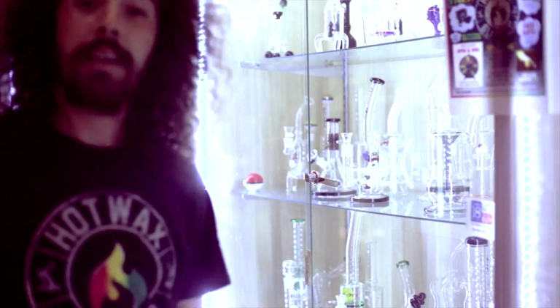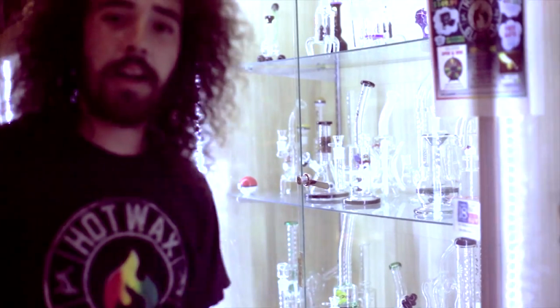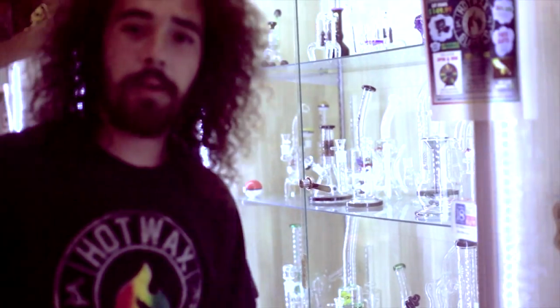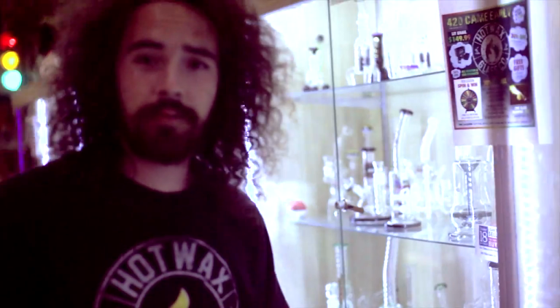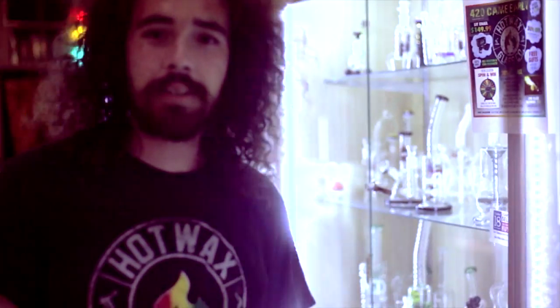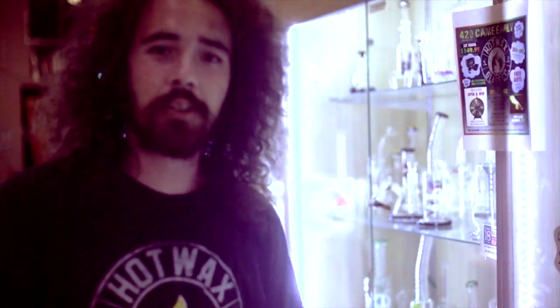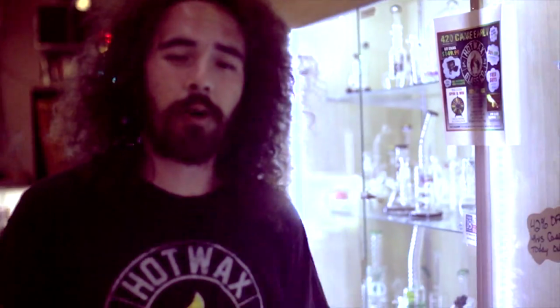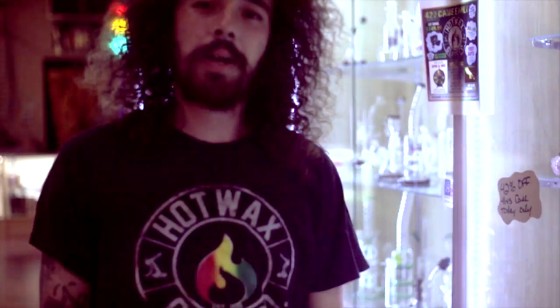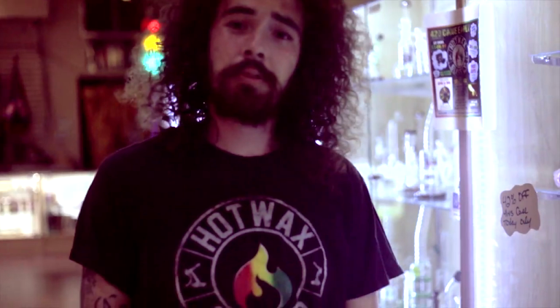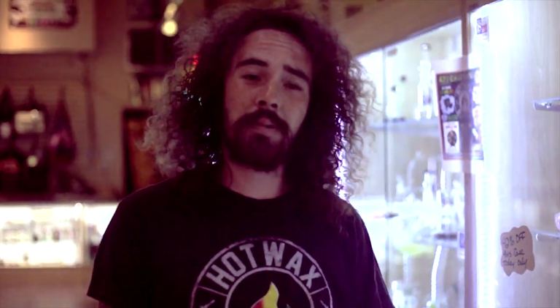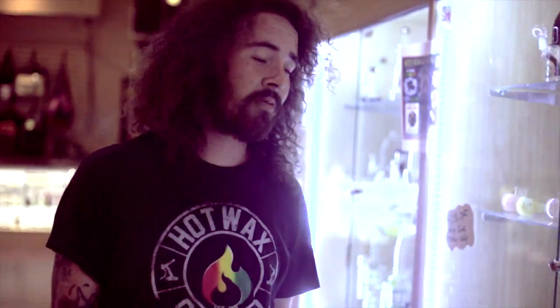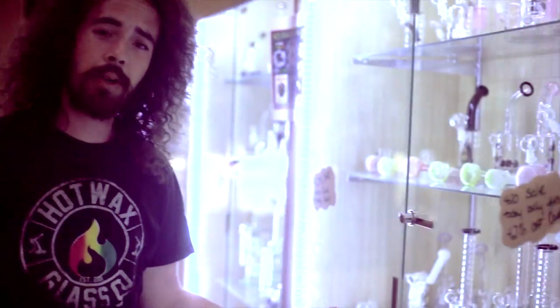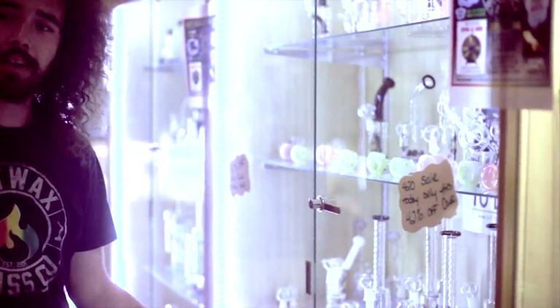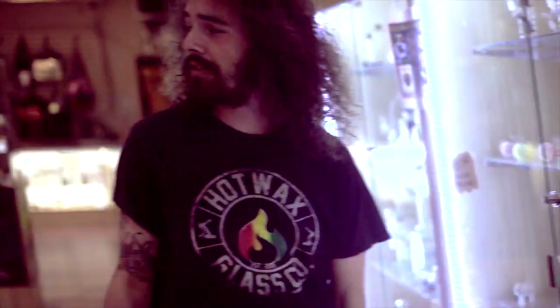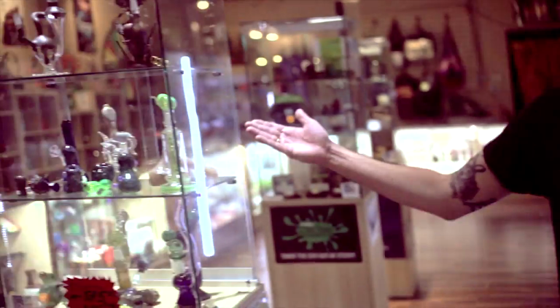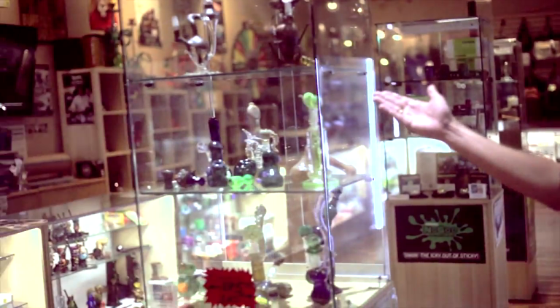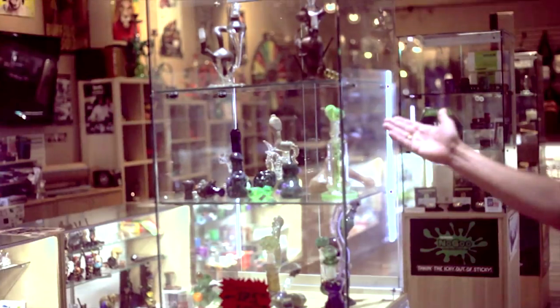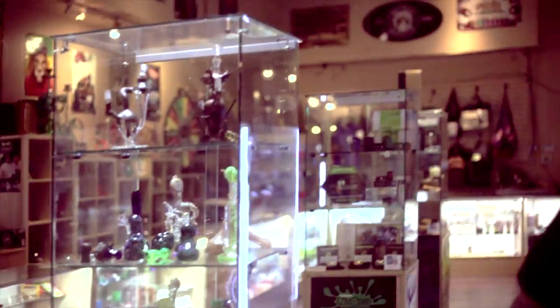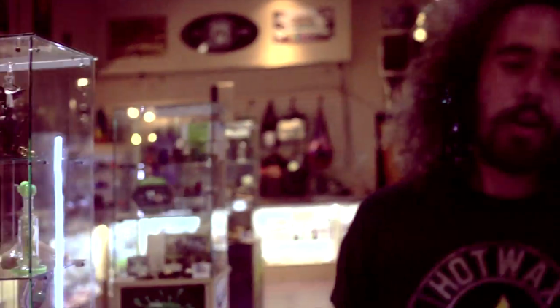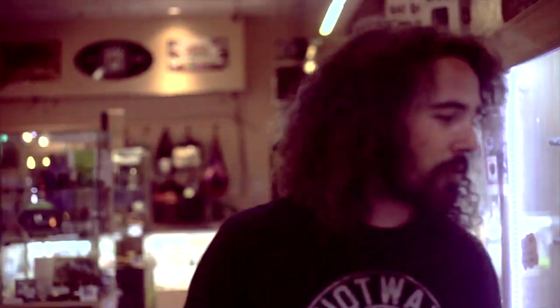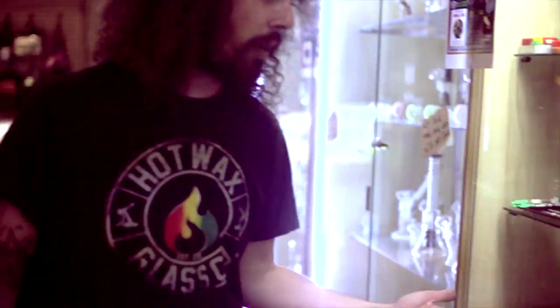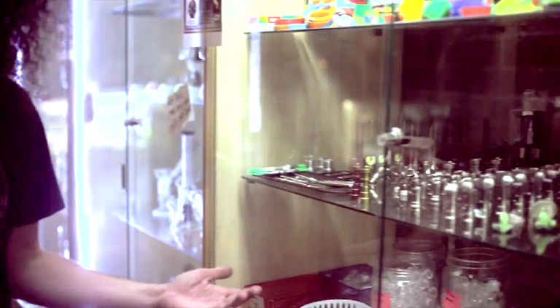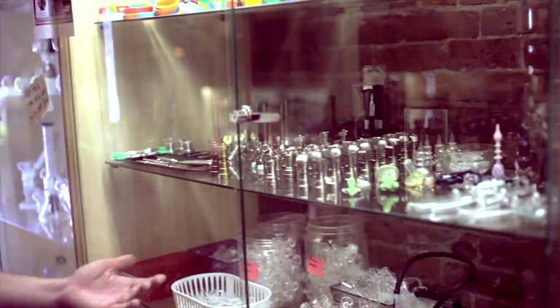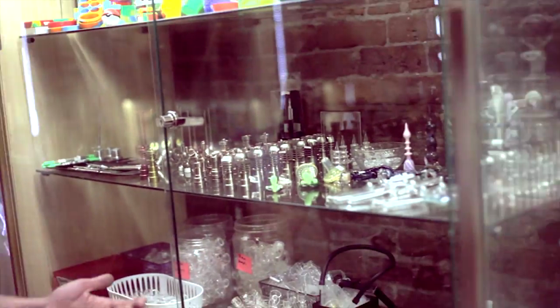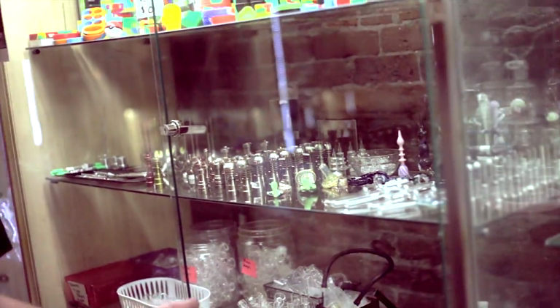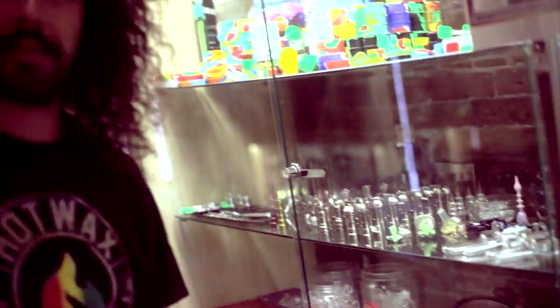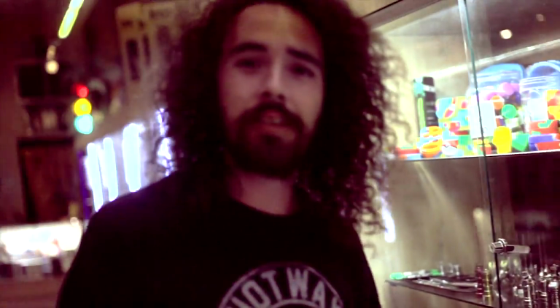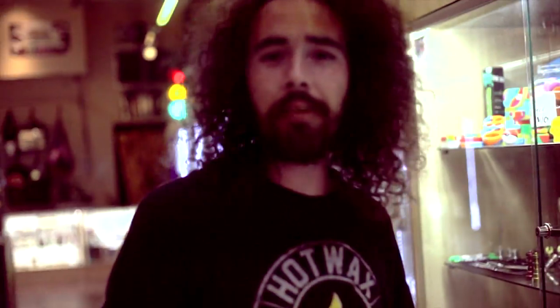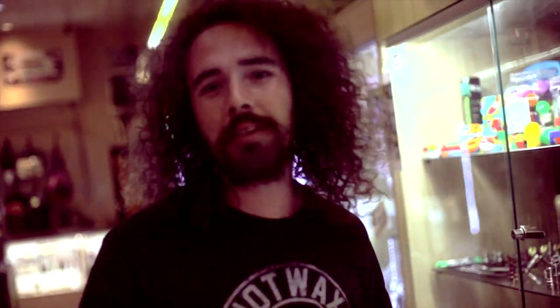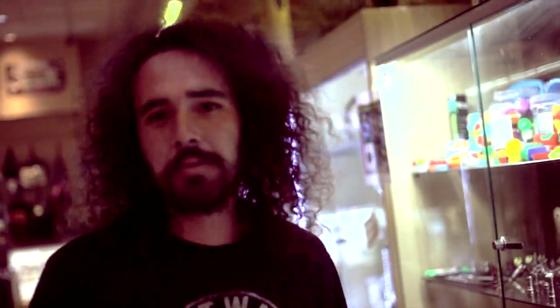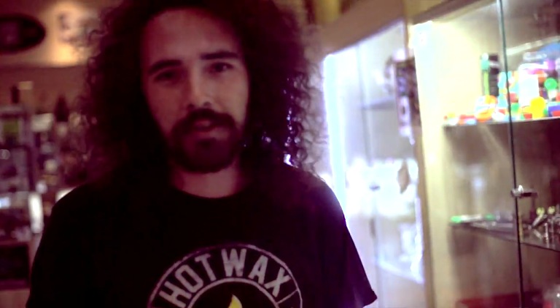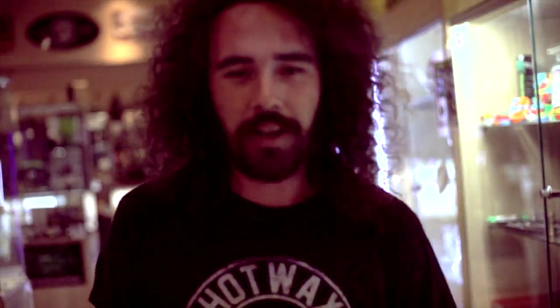Down at Hot Wax we have a wide selection of water pipes ranging from everything from the budget conscious to the bourgeois. We also have a wide selection of concentrate accessories for every need you would ever need for that.